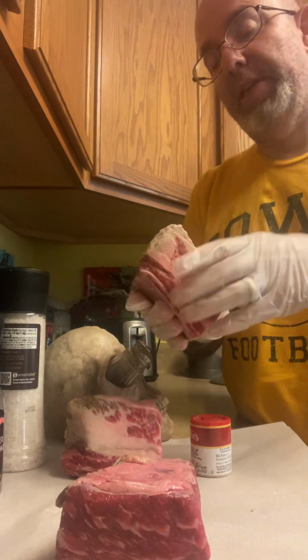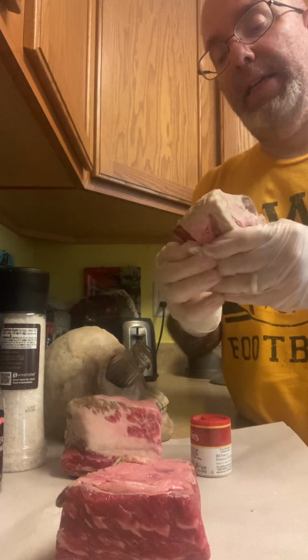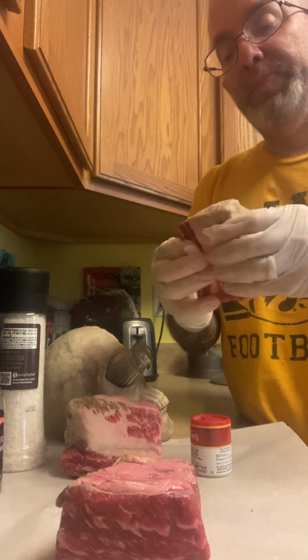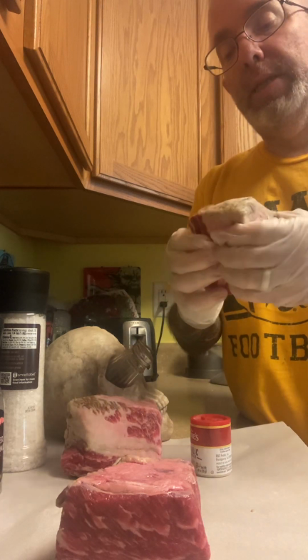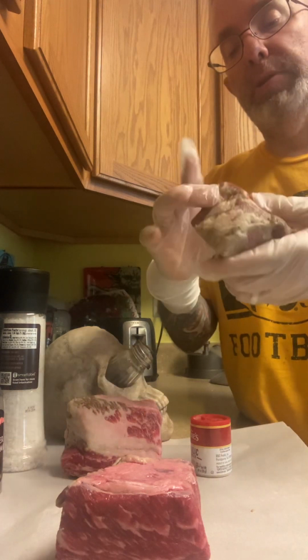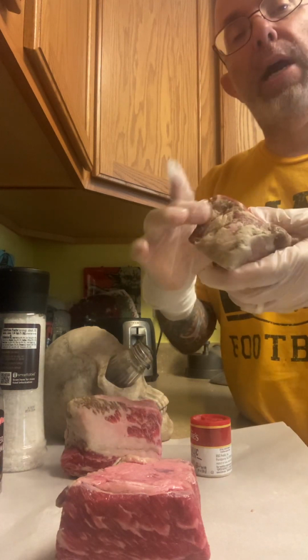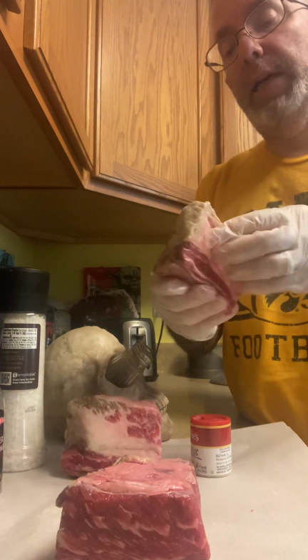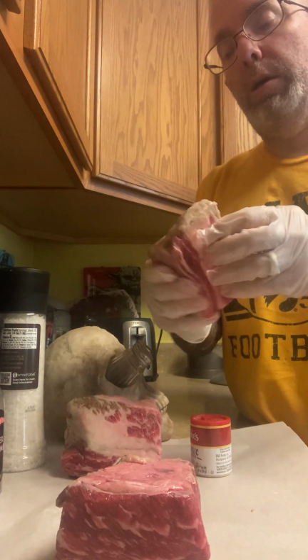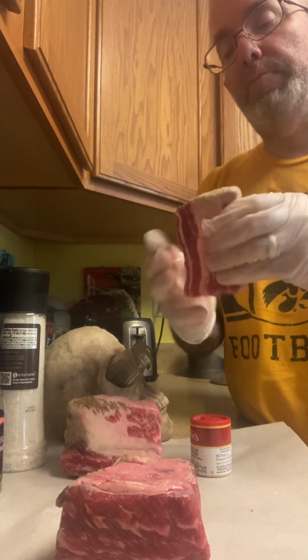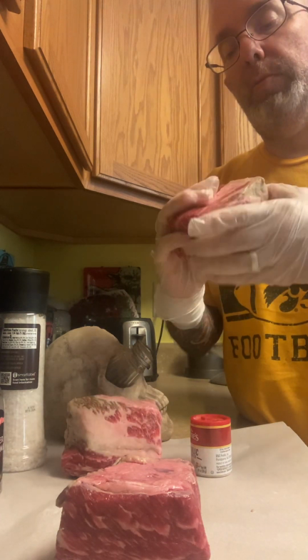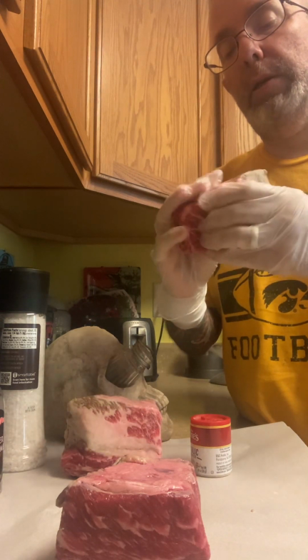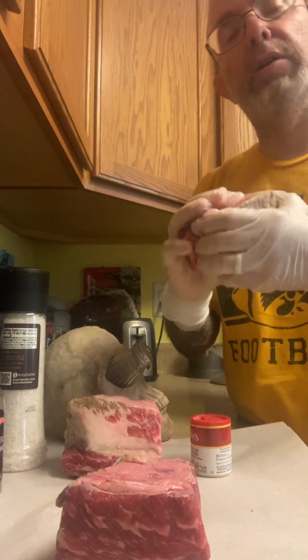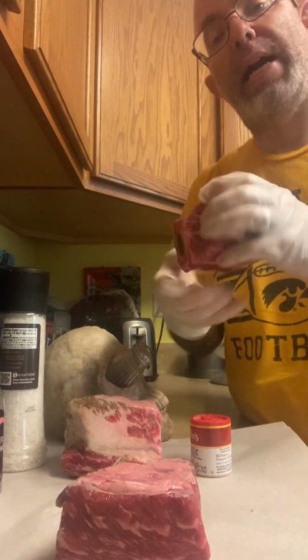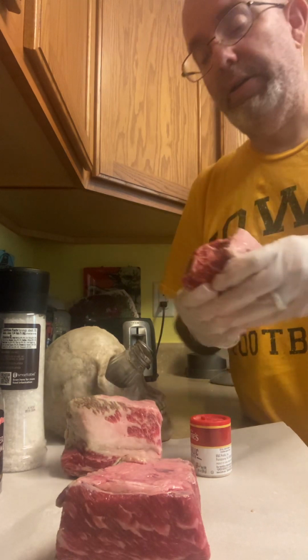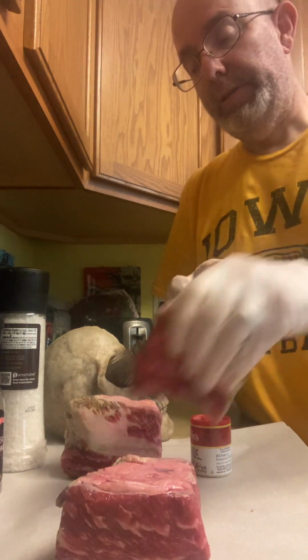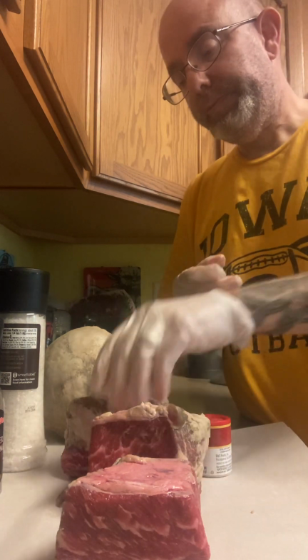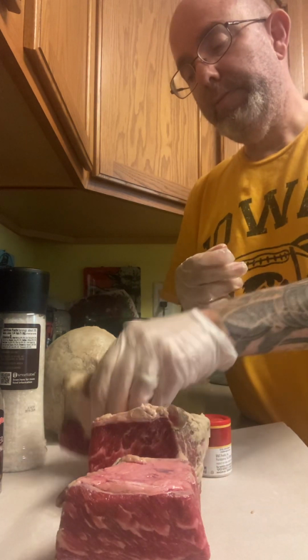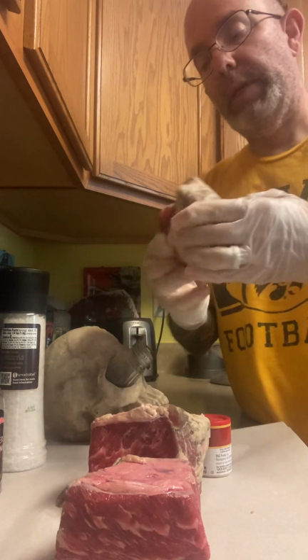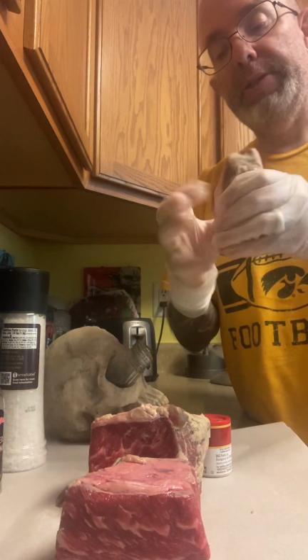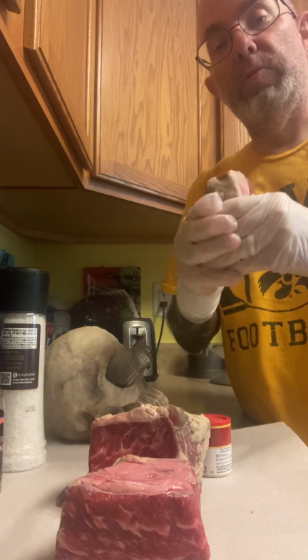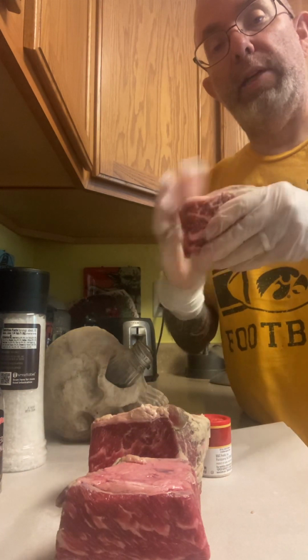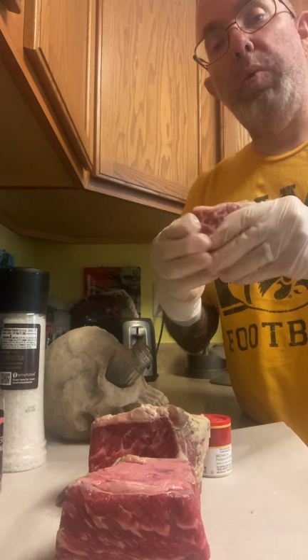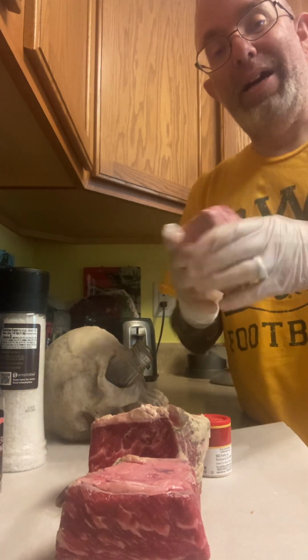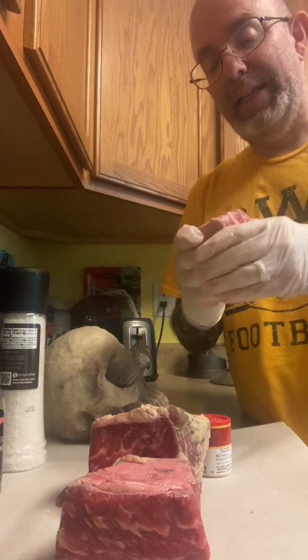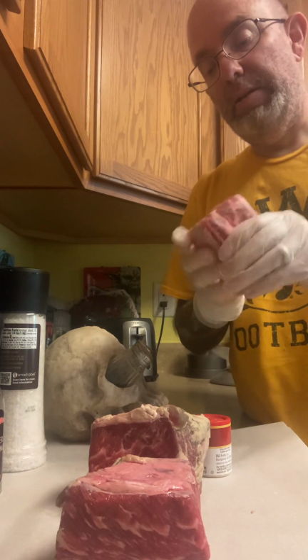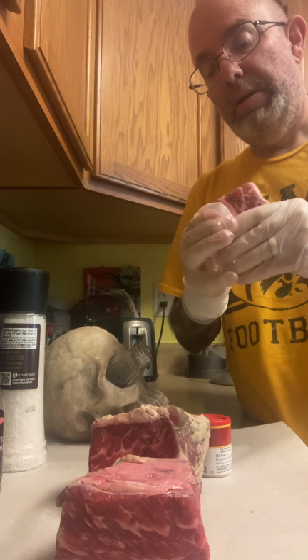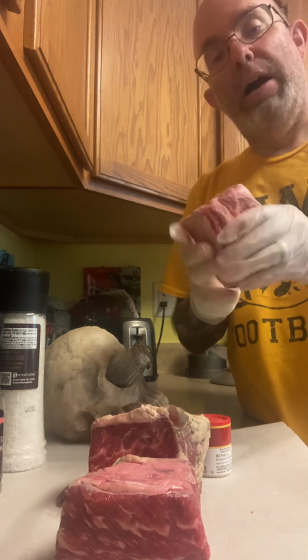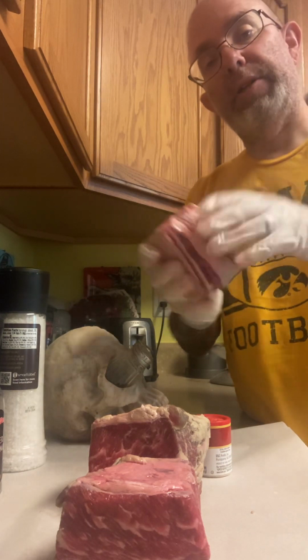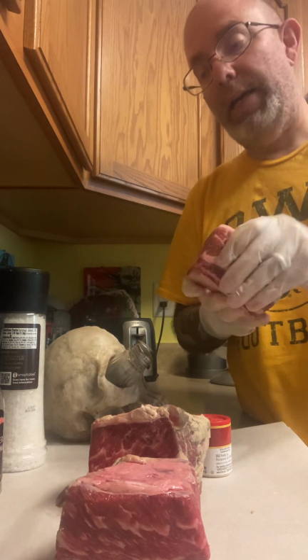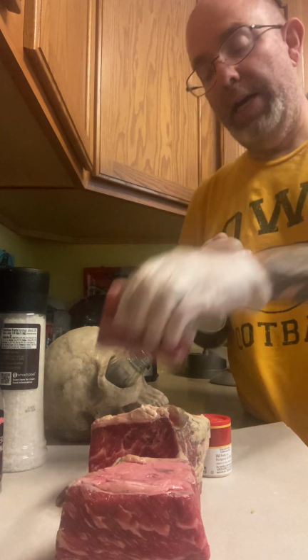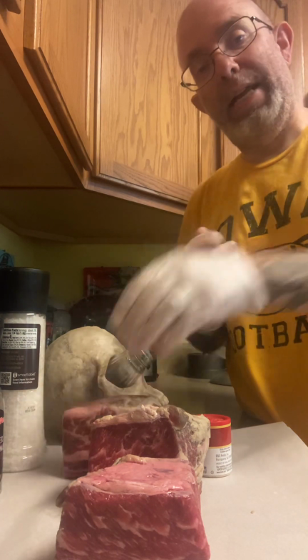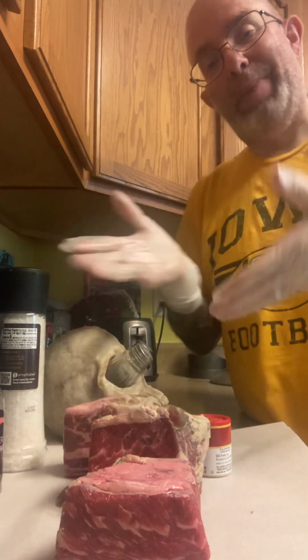With this technique, this bone is gonna come right off and all this beautiful marbling is gonna cook right in — and it's really quite amazing. I've handled this meat a lot and I don't want to get my spices all gross with these gloves.